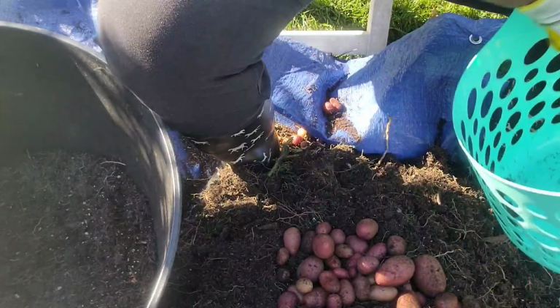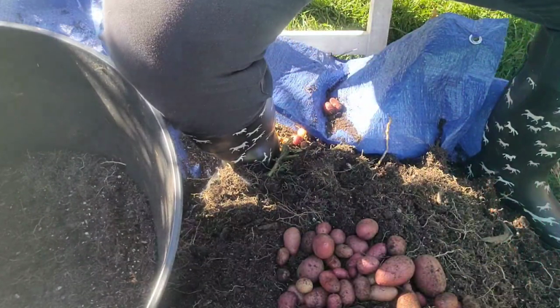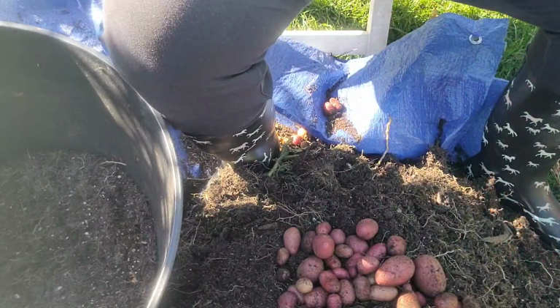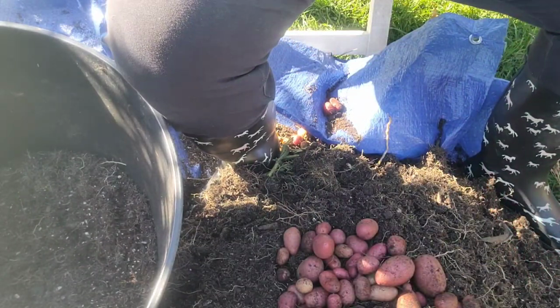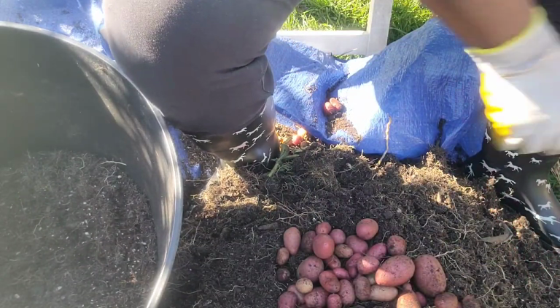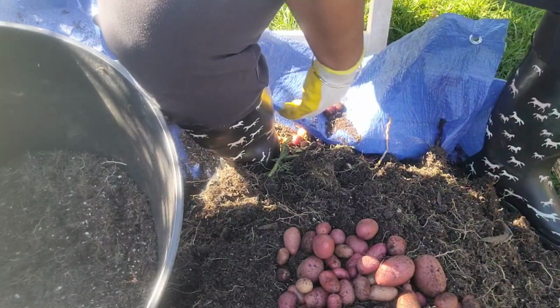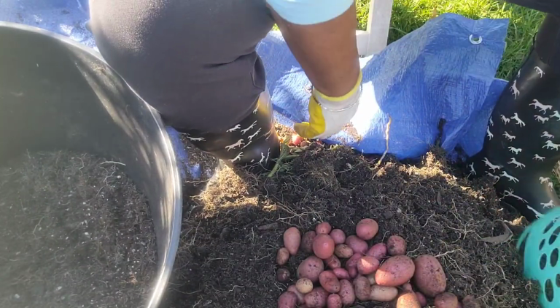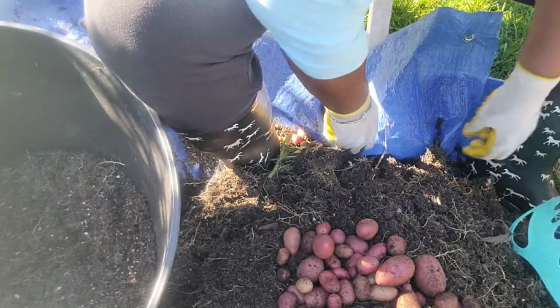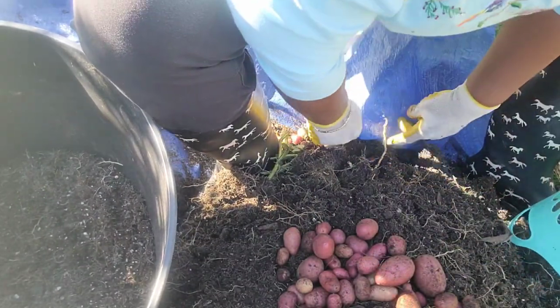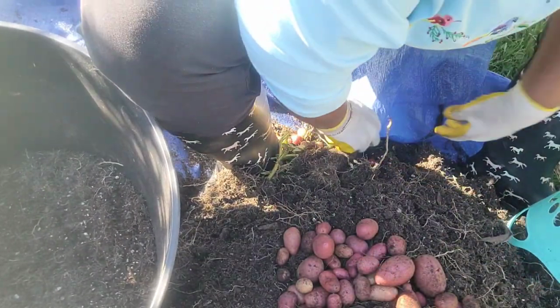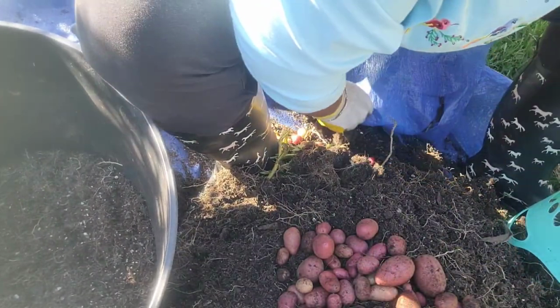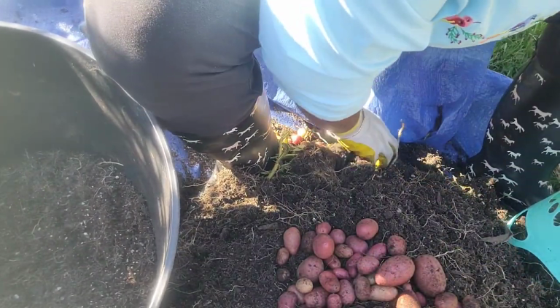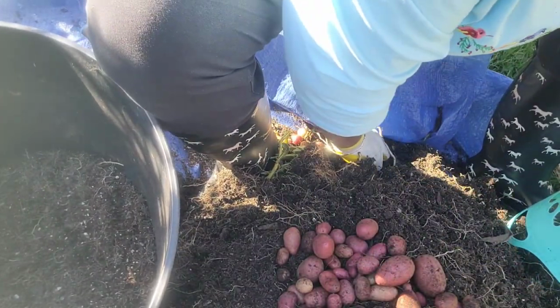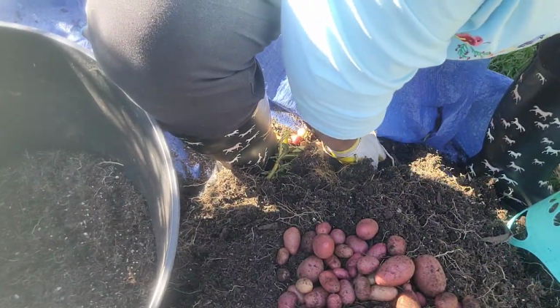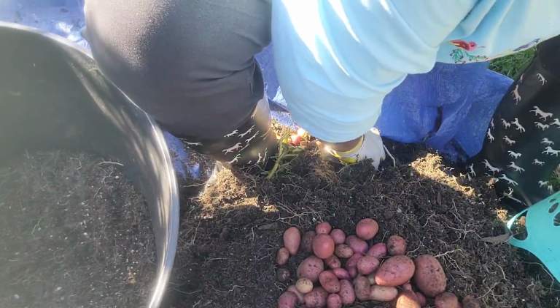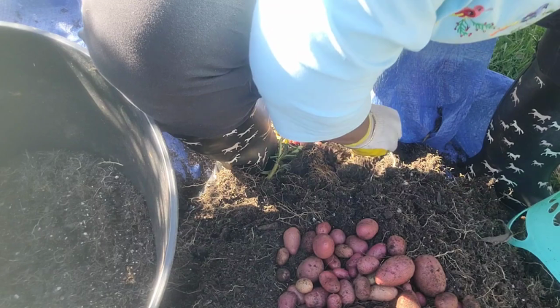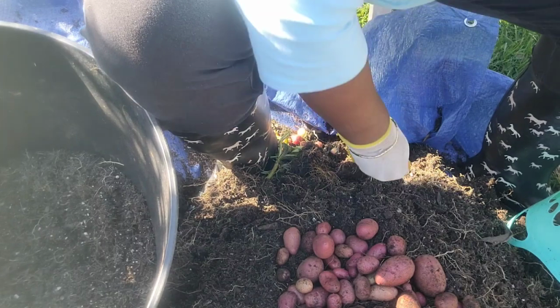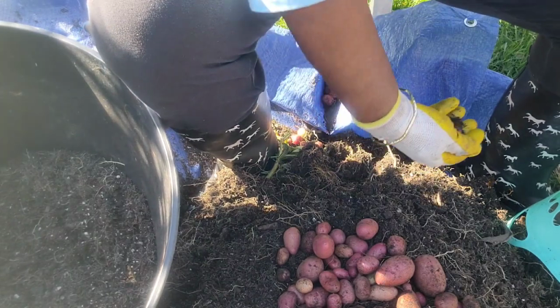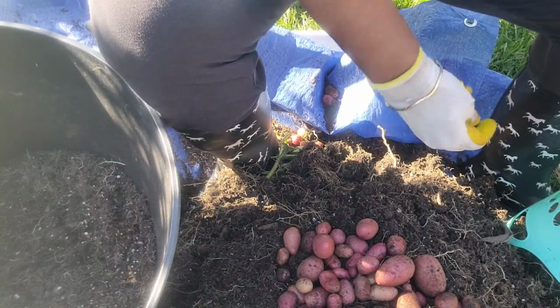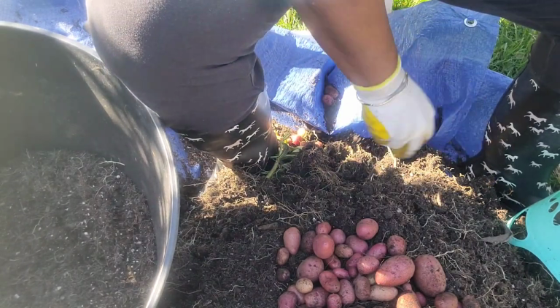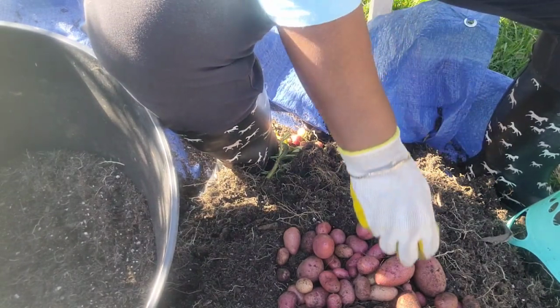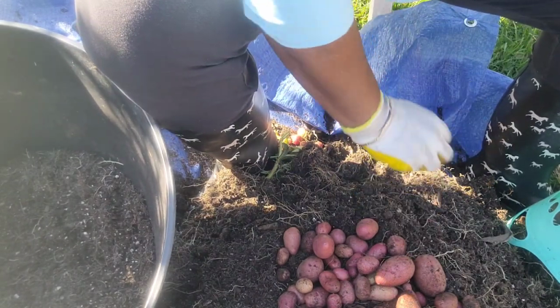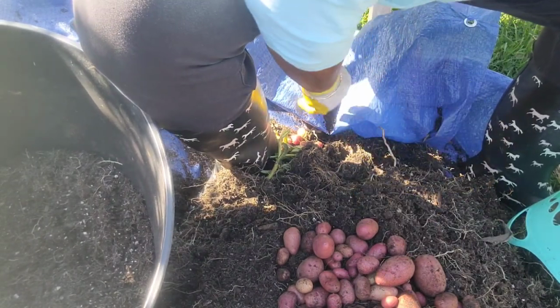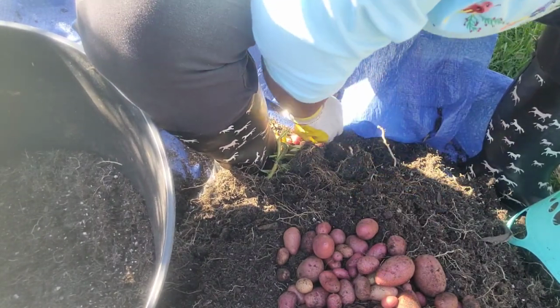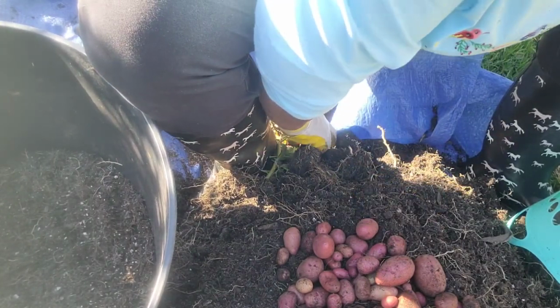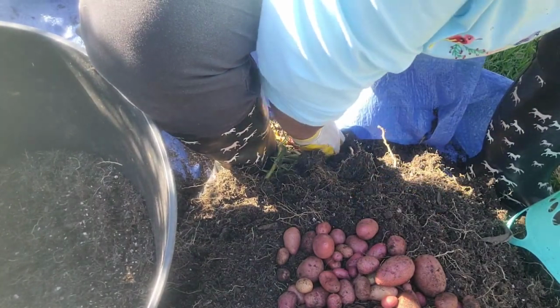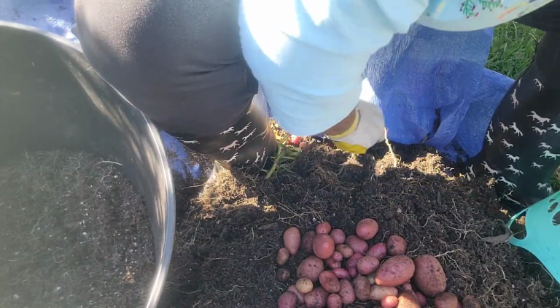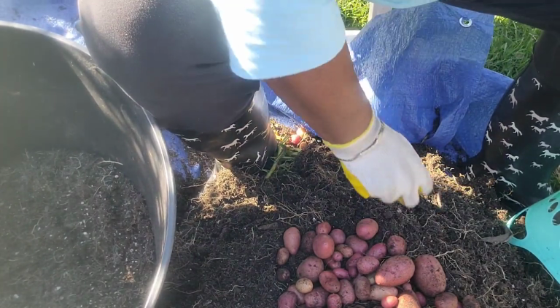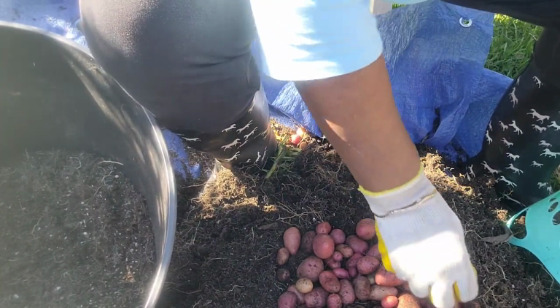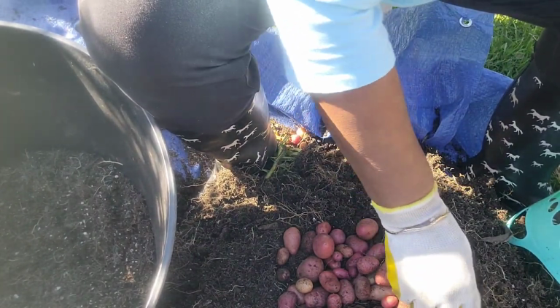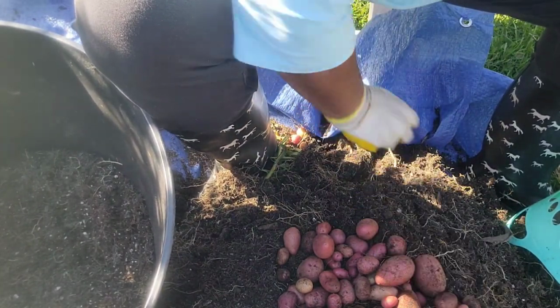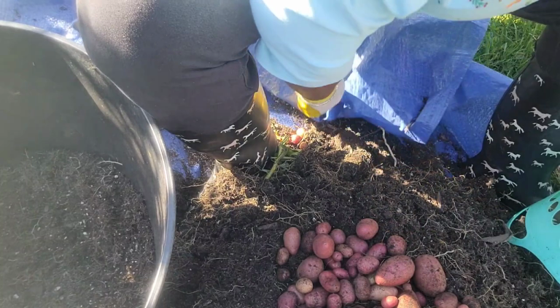I got some that fell over there by my boots. Let's put those back in.